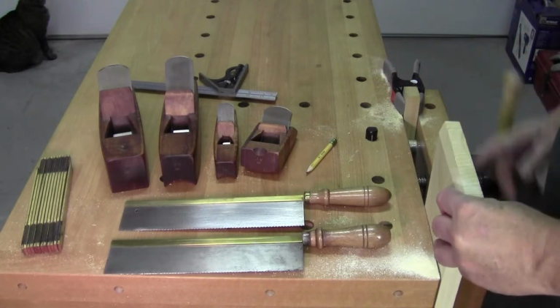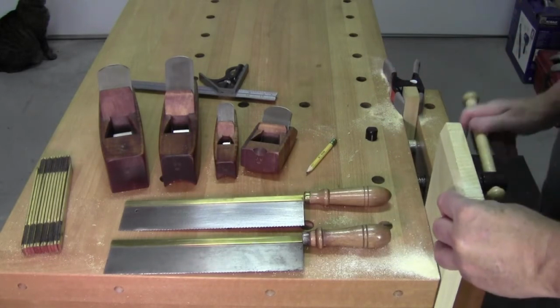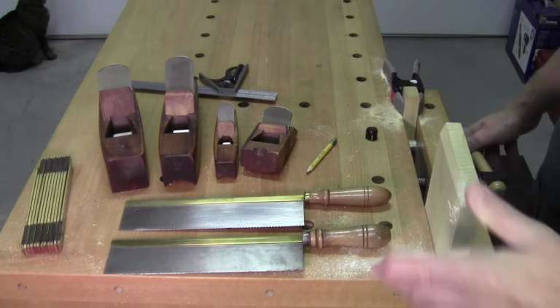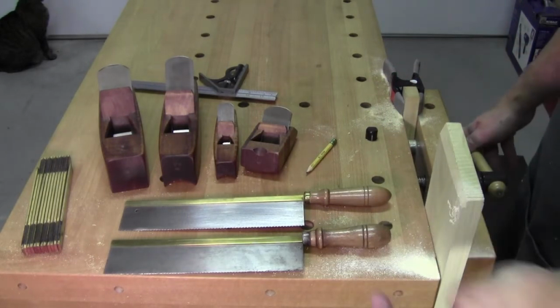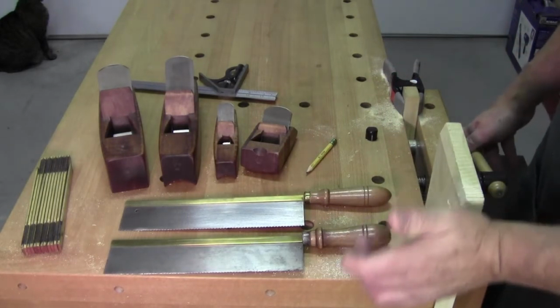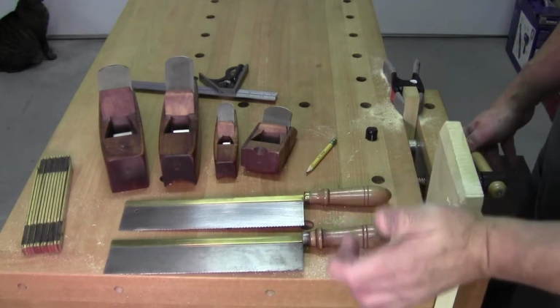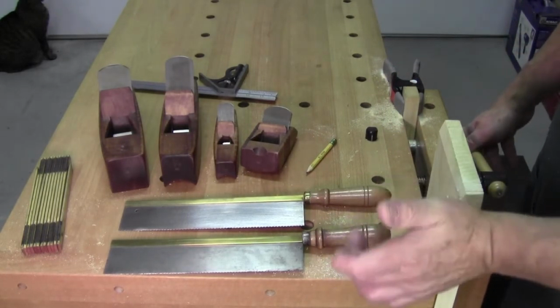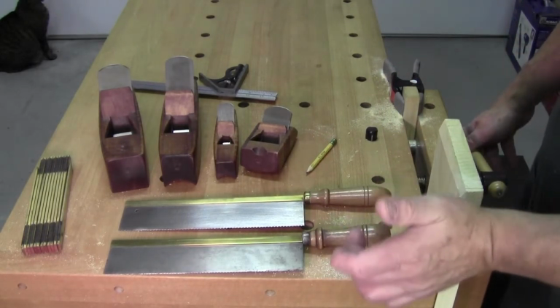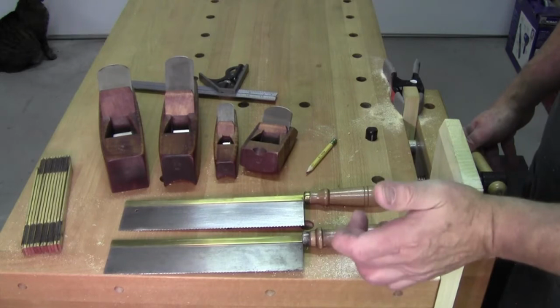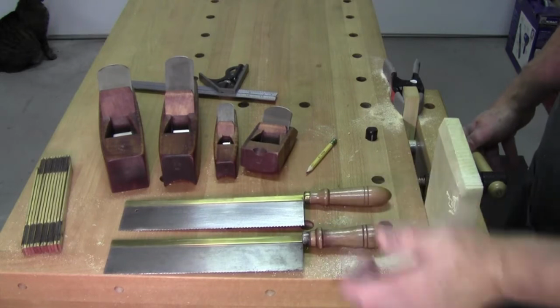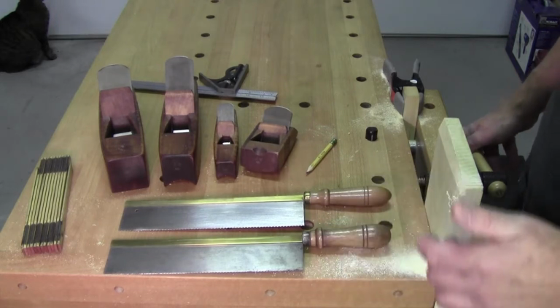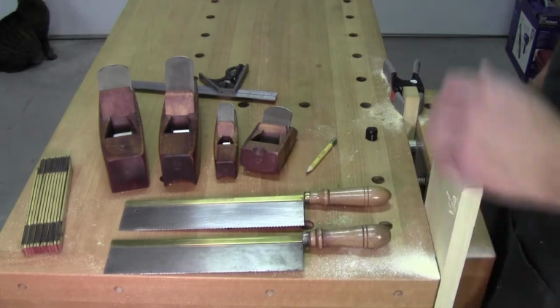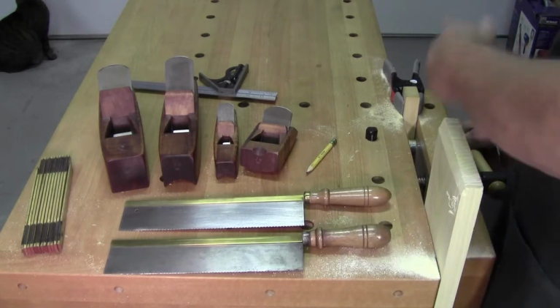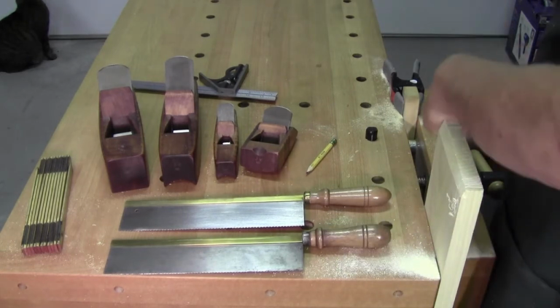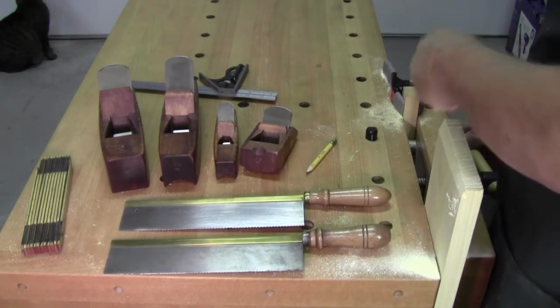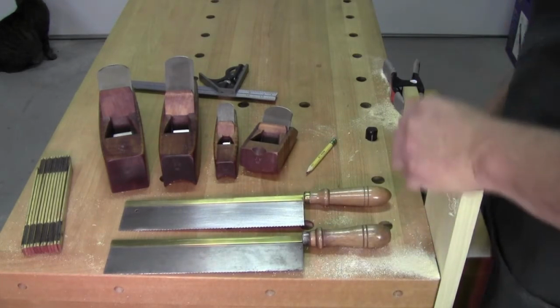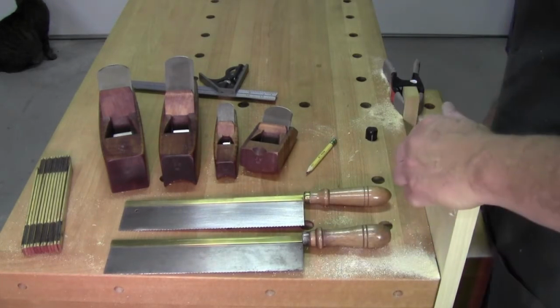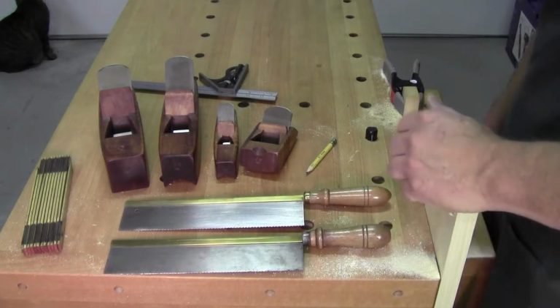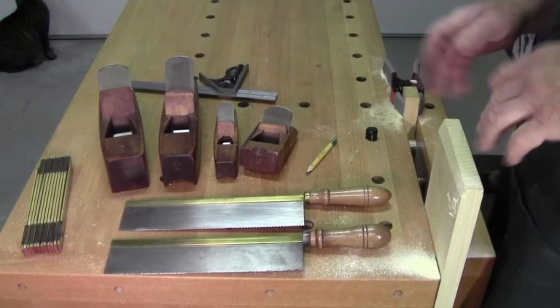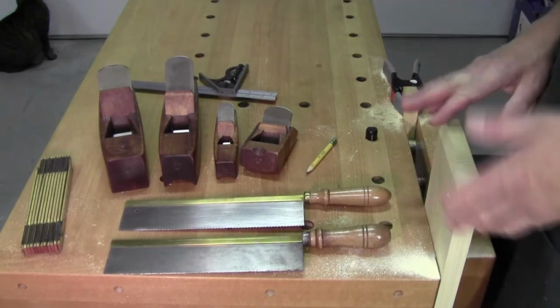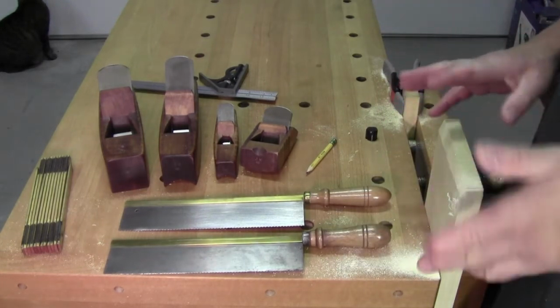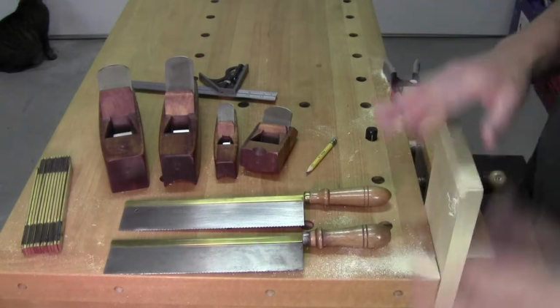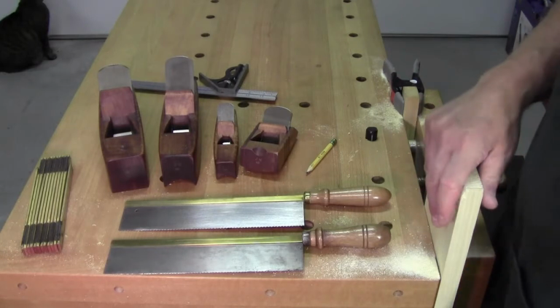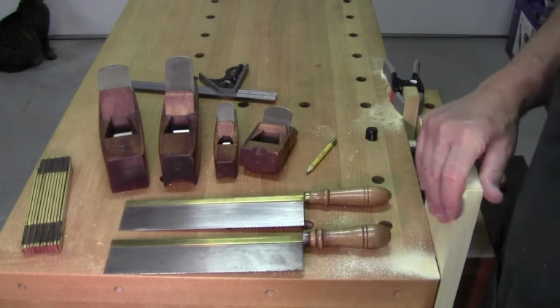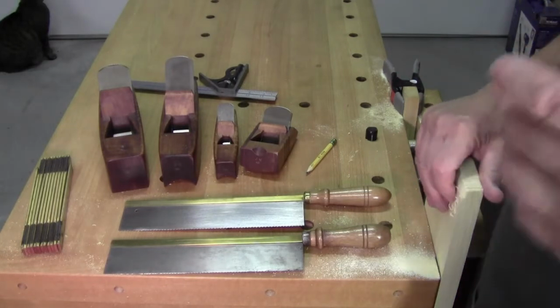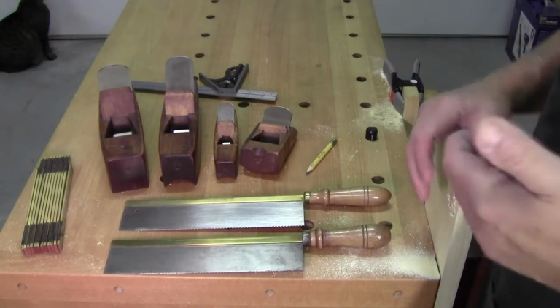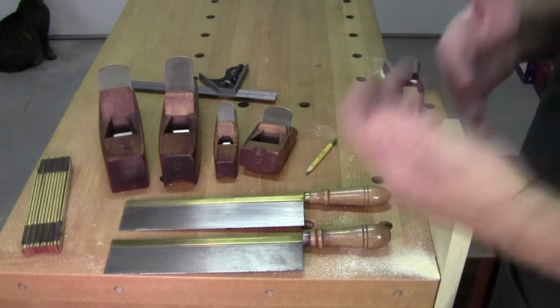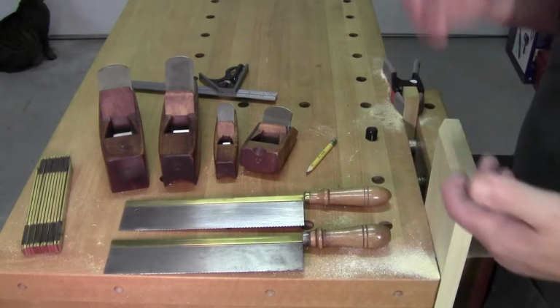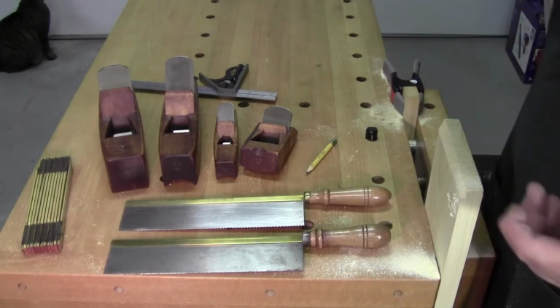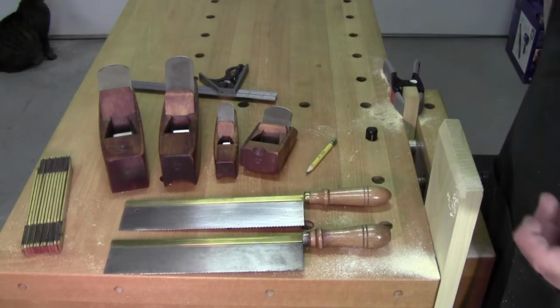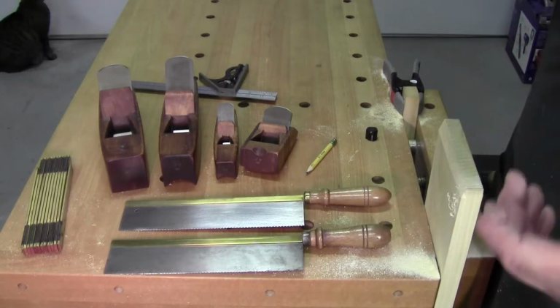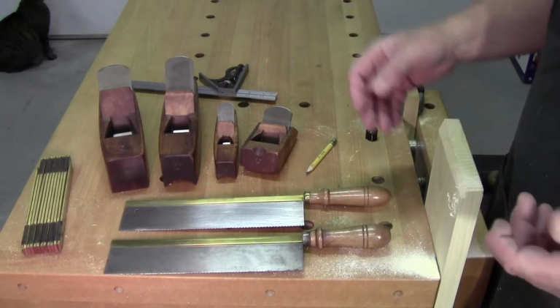As far as laying them out, yeah you can practice that. You can practice the geometry, the spacing, and all that stuff. Practice that so you get to see what you like and what you don't like.